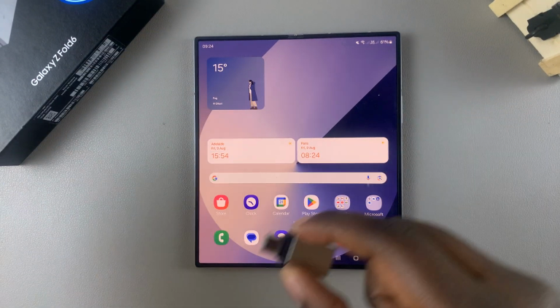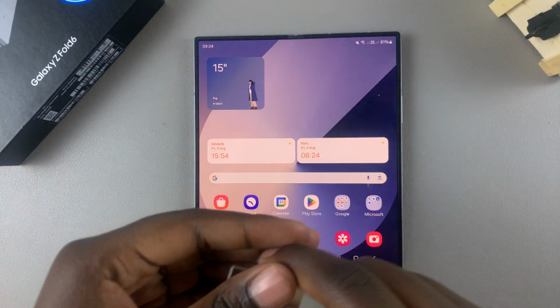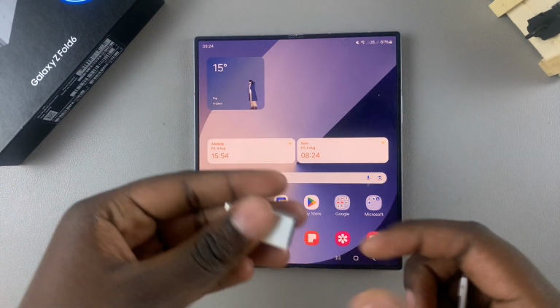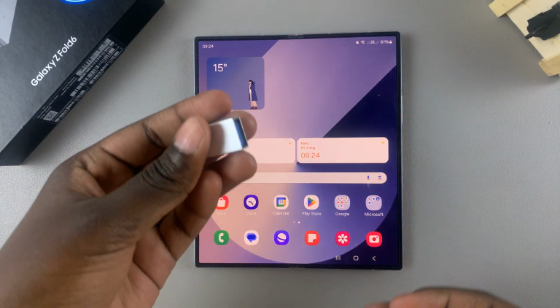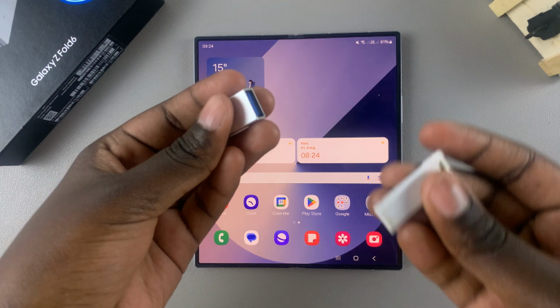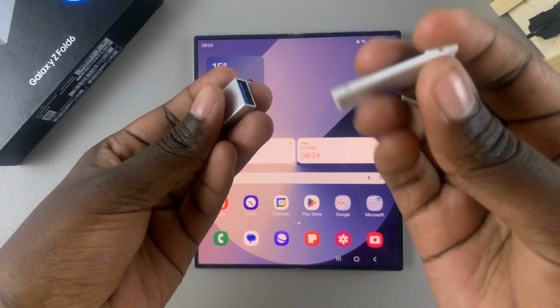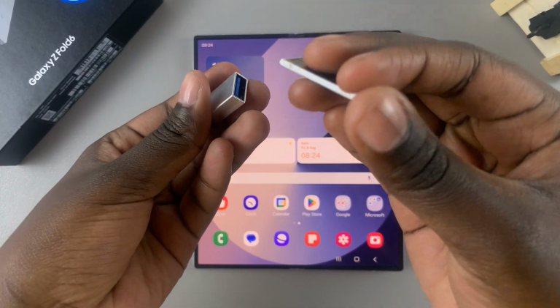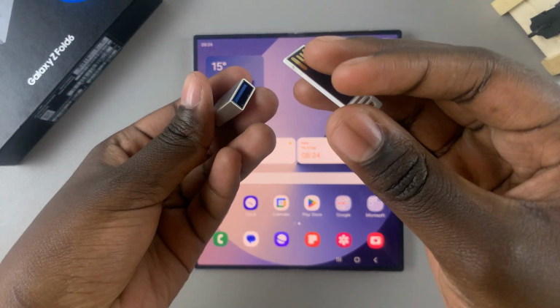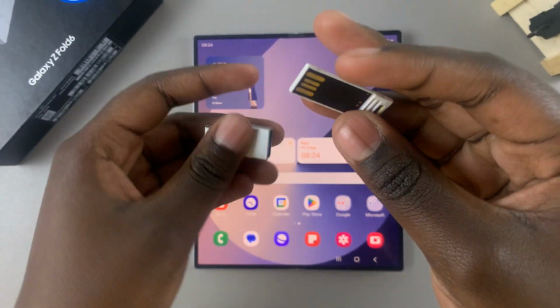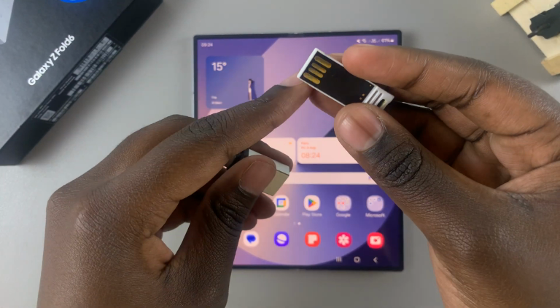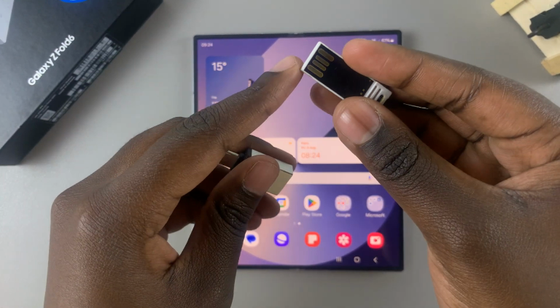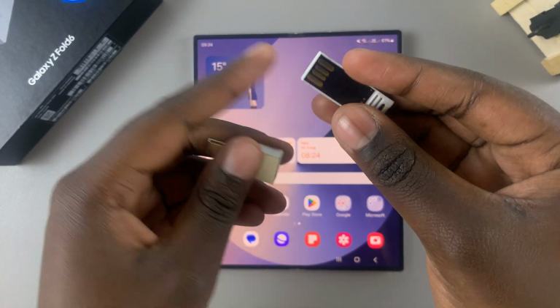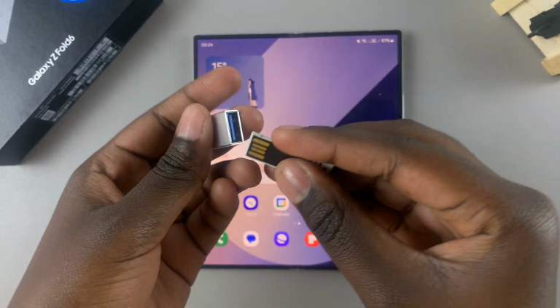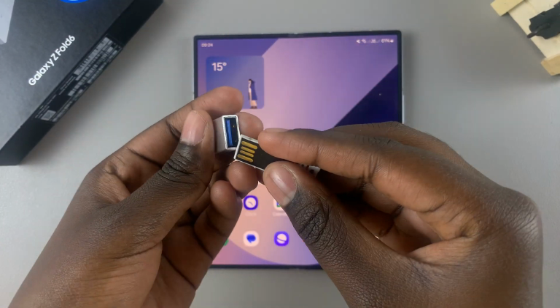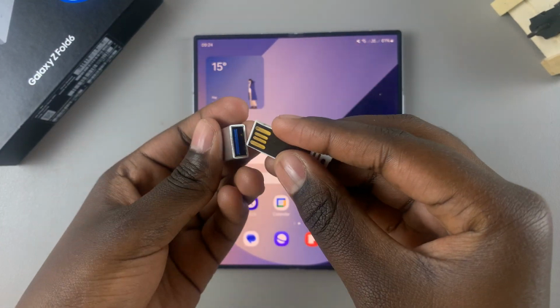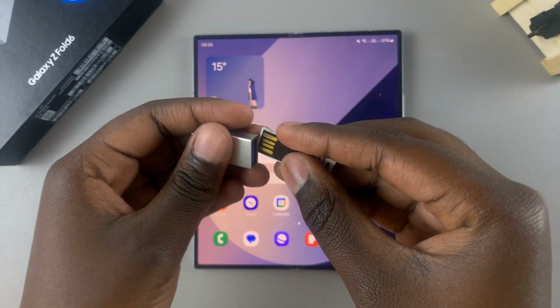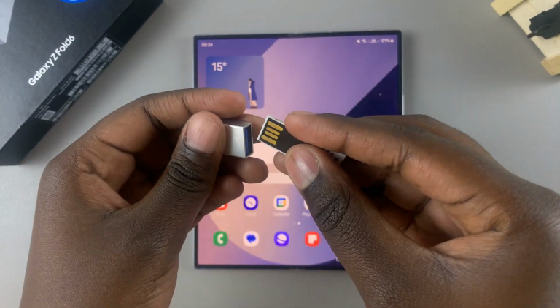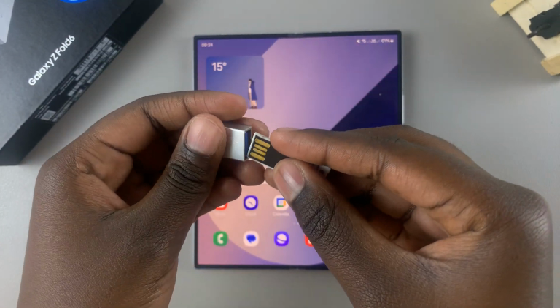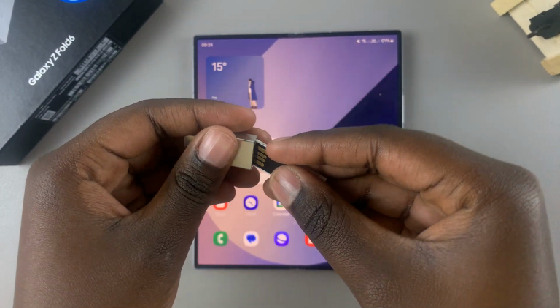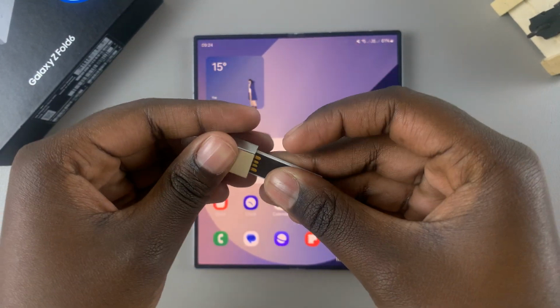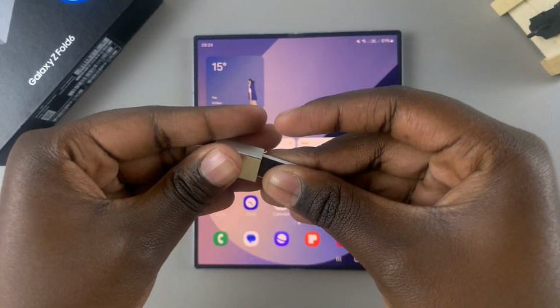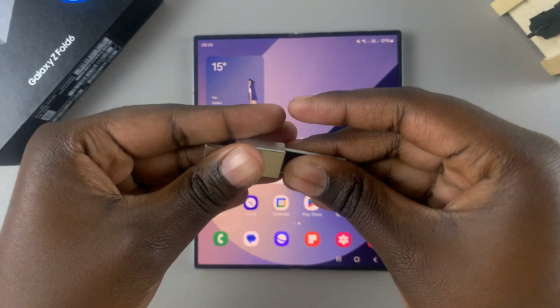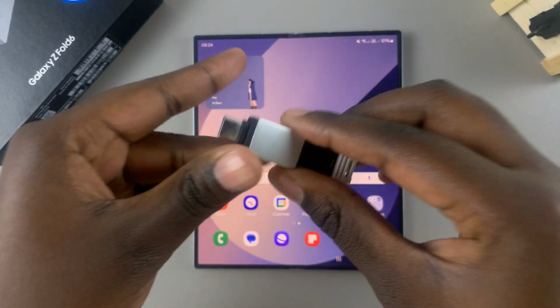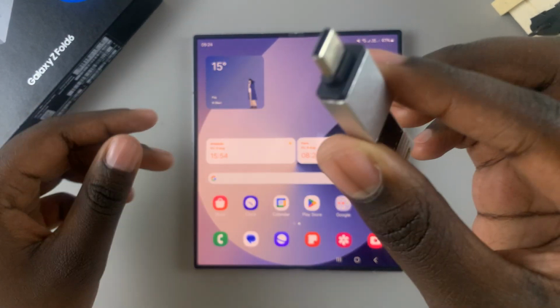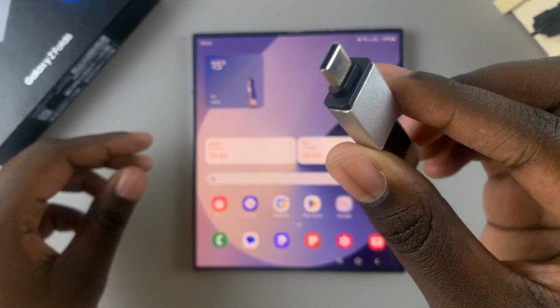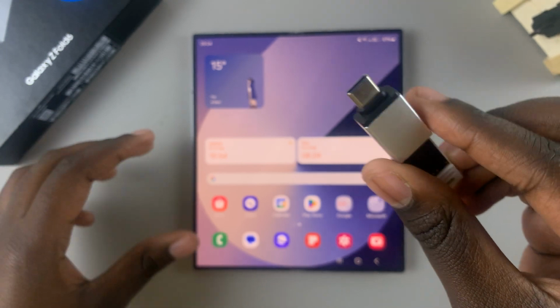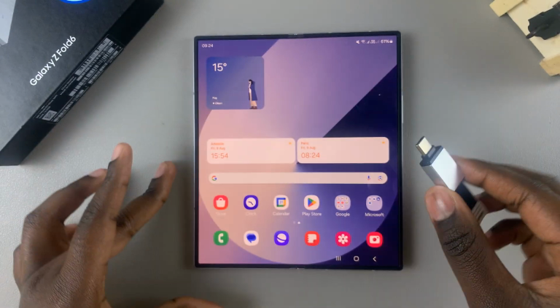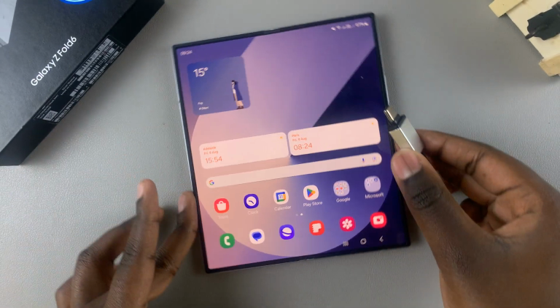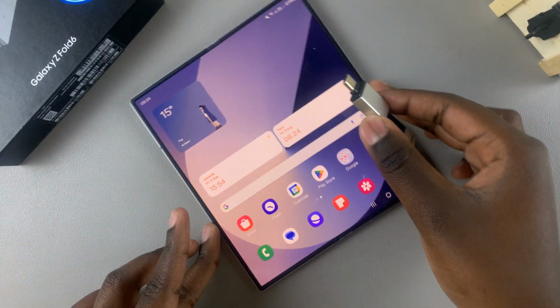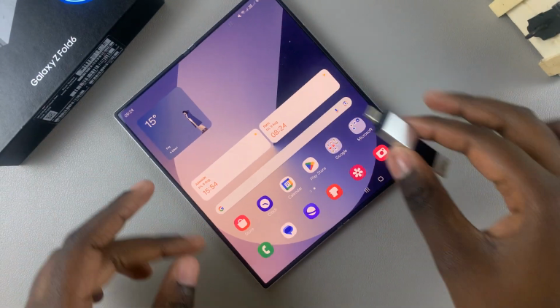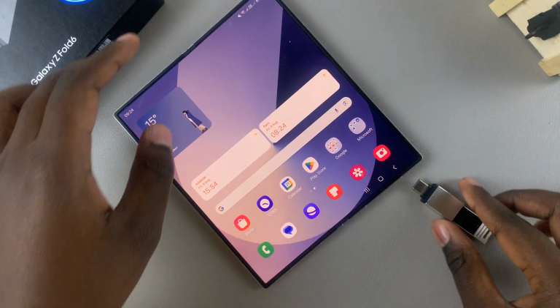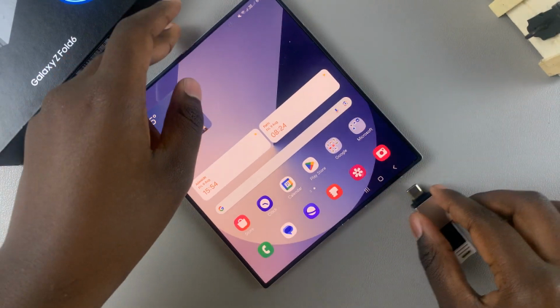Insert the flash drive into the adapter, and then insert the adapter into your phone.